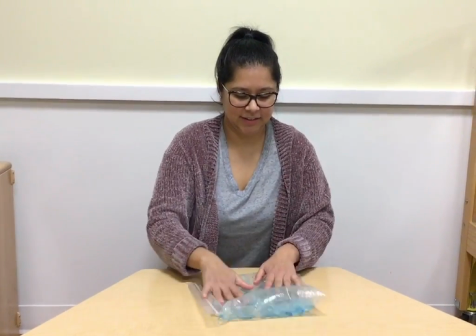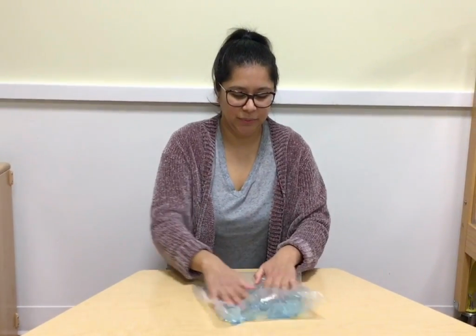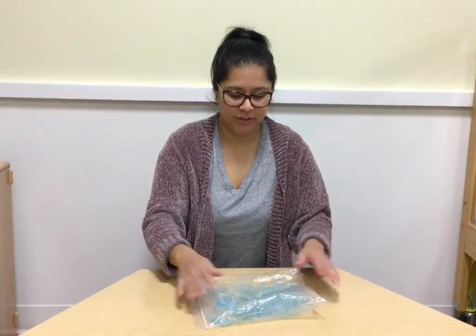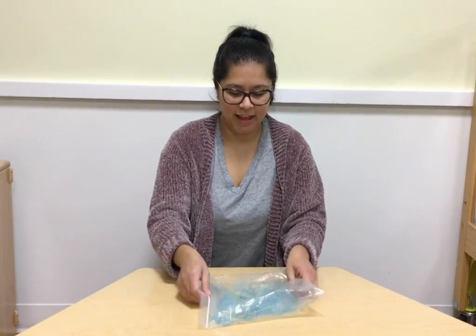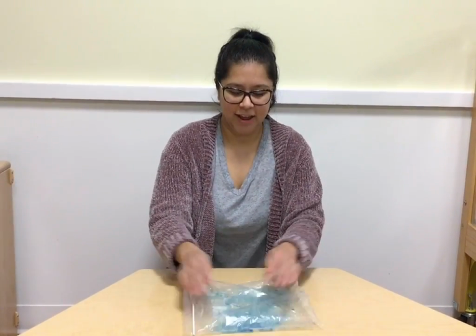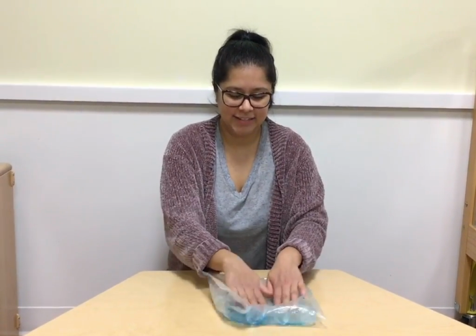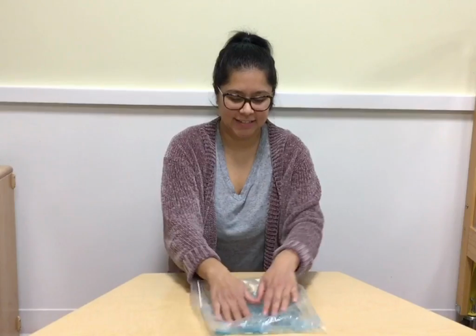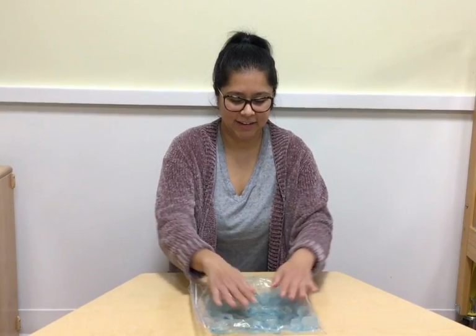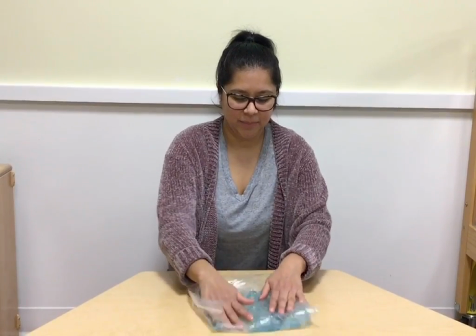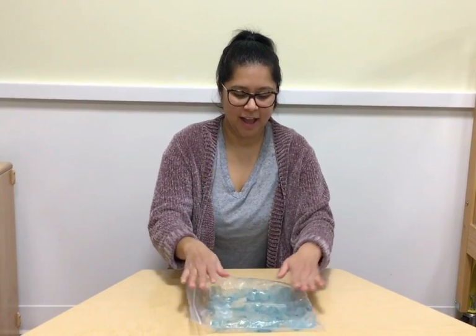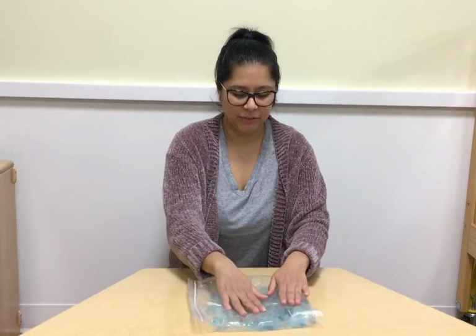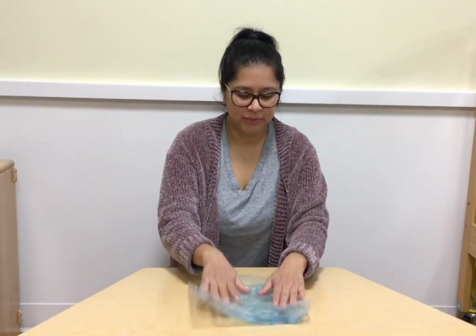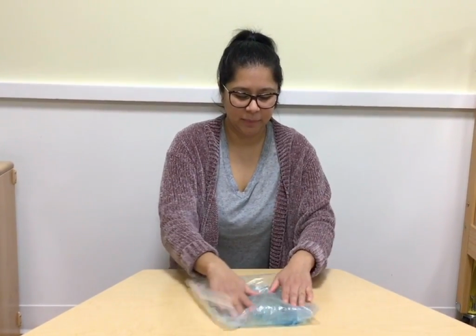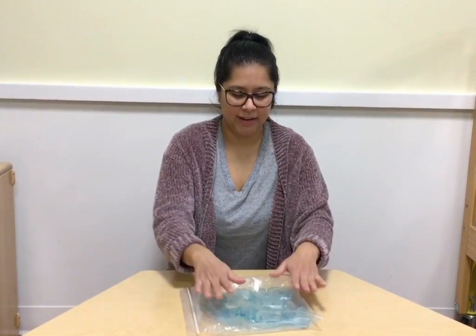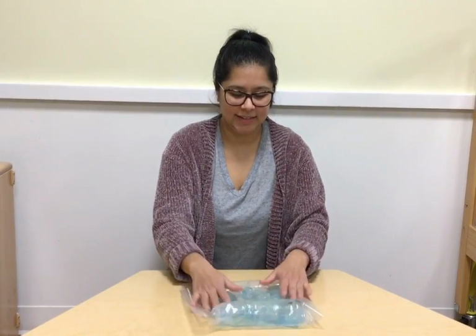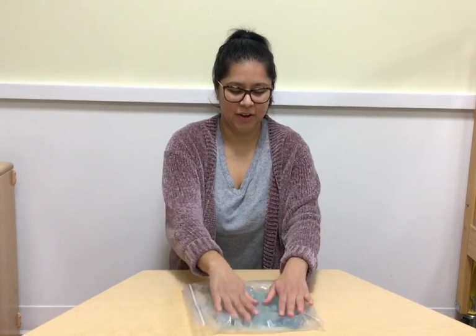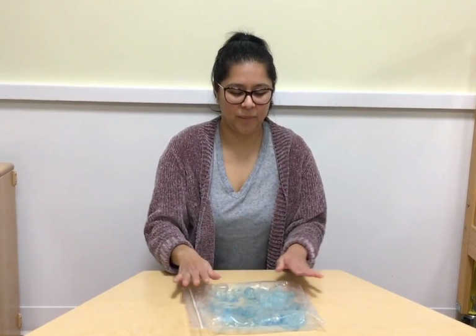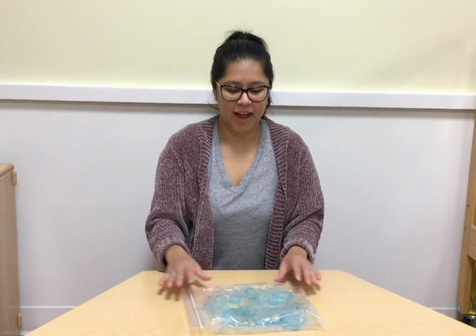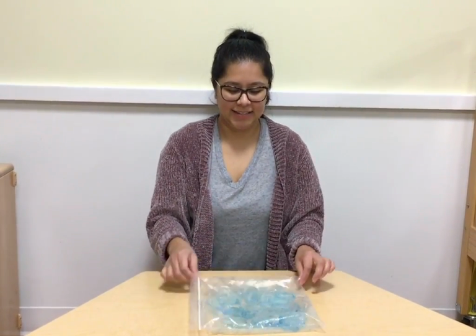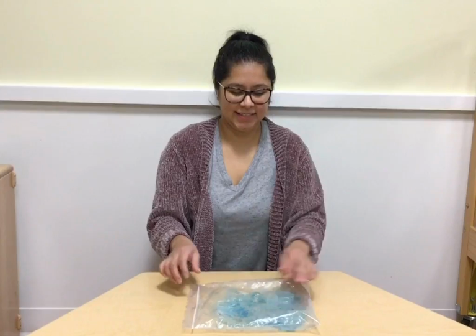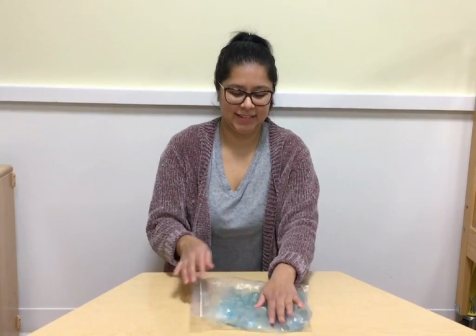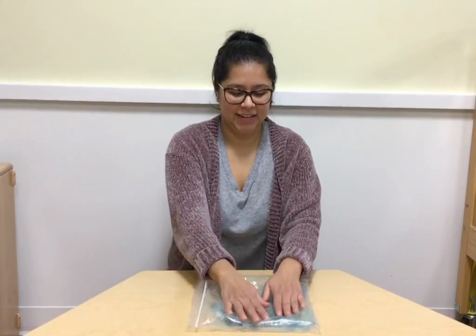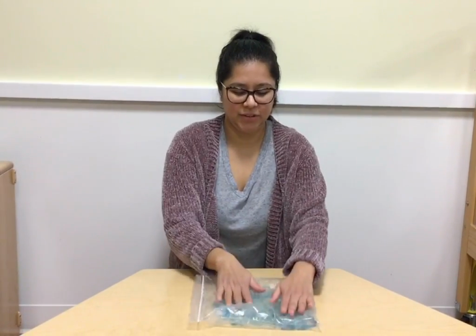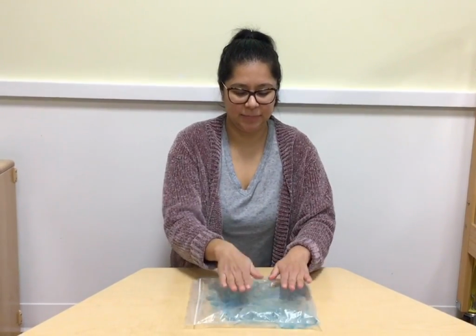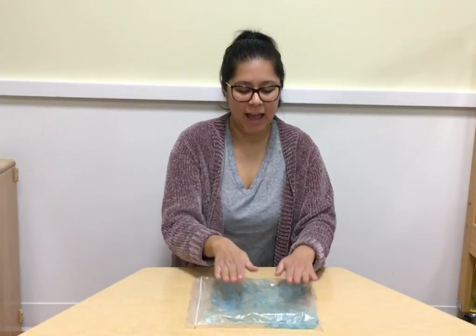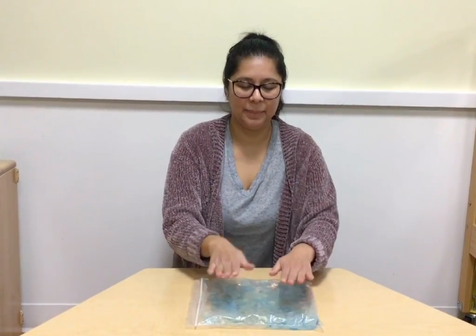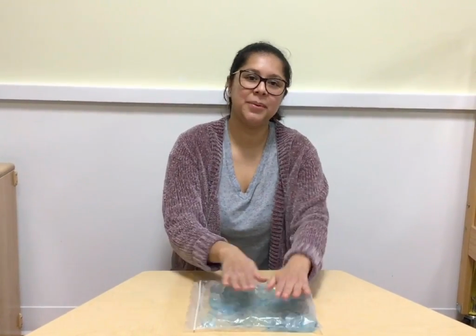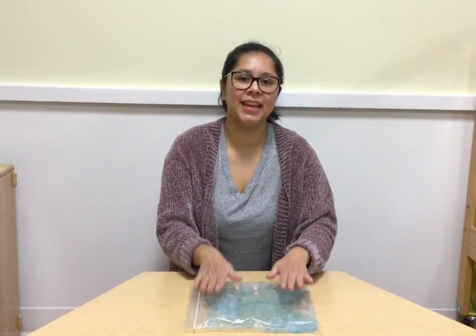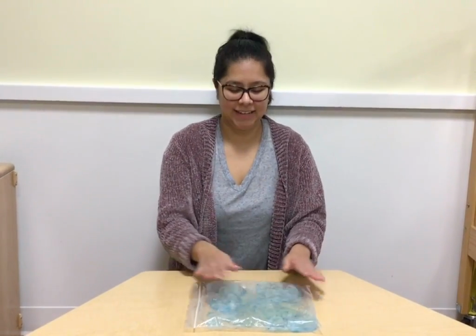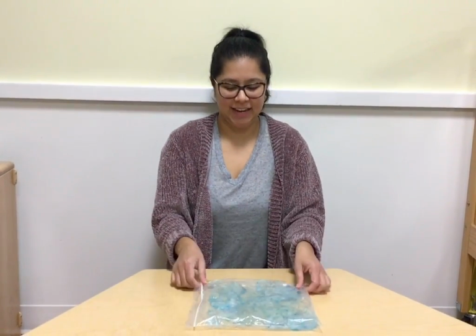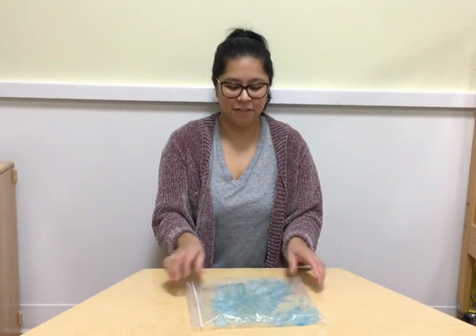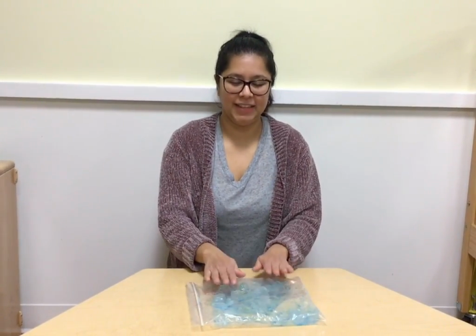Ooh, look at that, friends! We have blue glitter paint with ice. We're just going to tap and play with it and have fun with it.